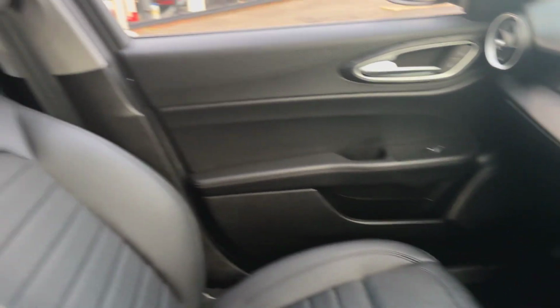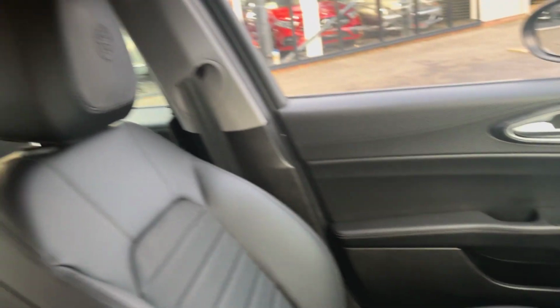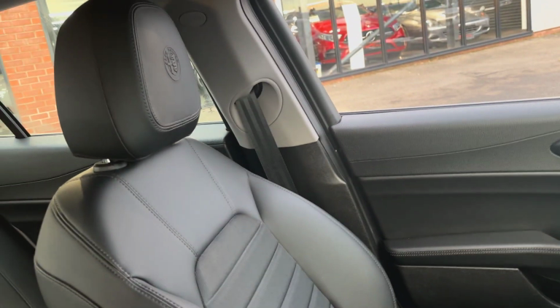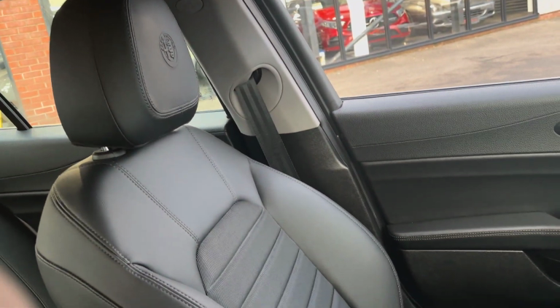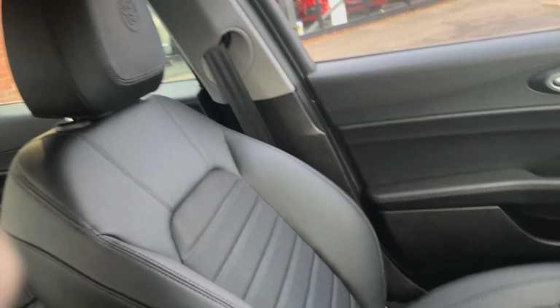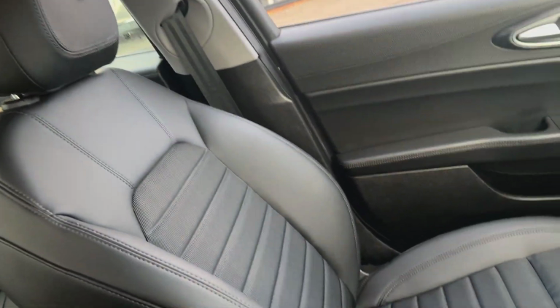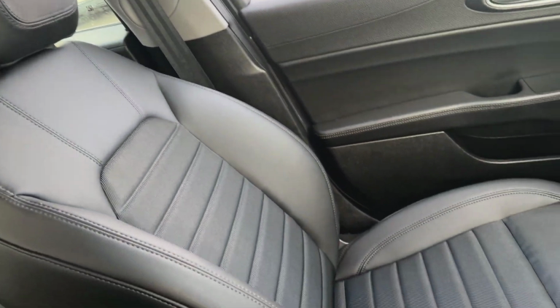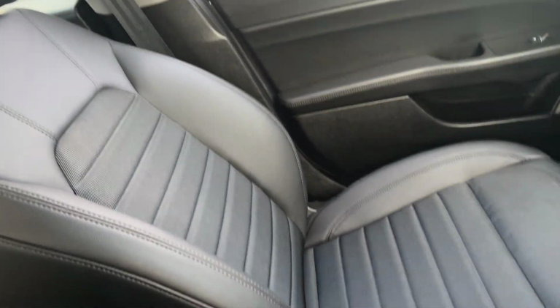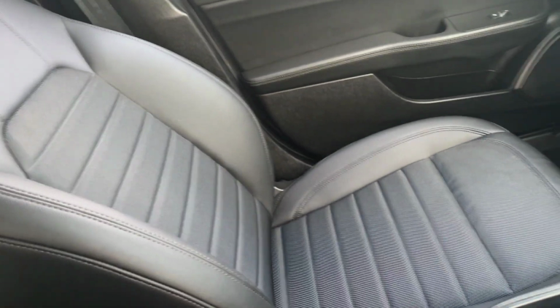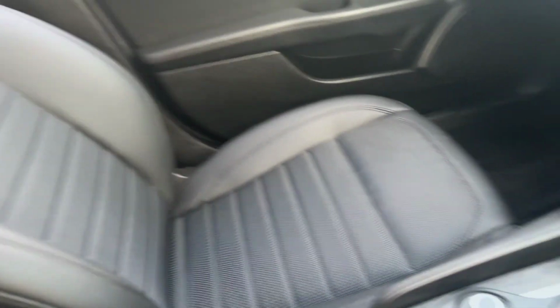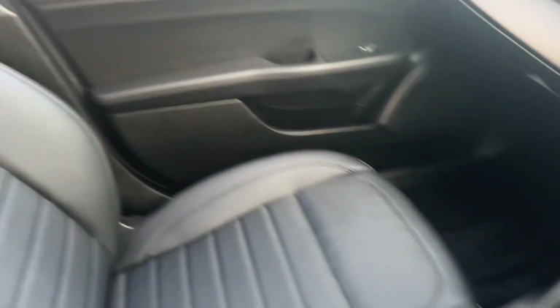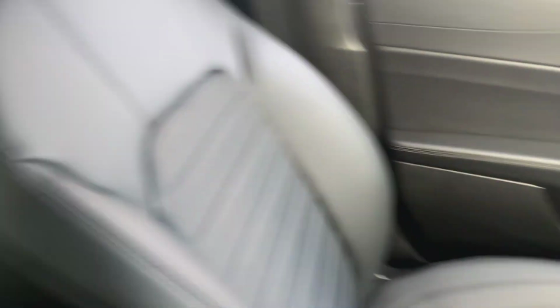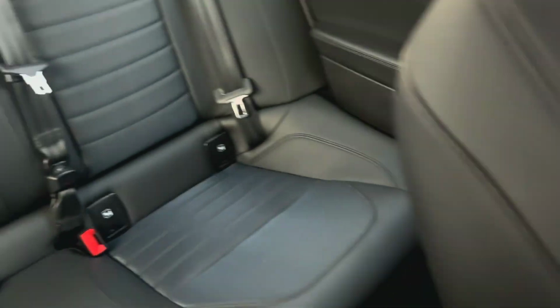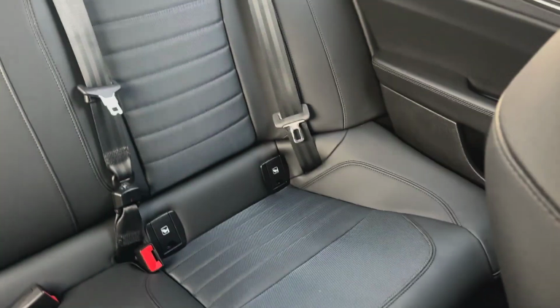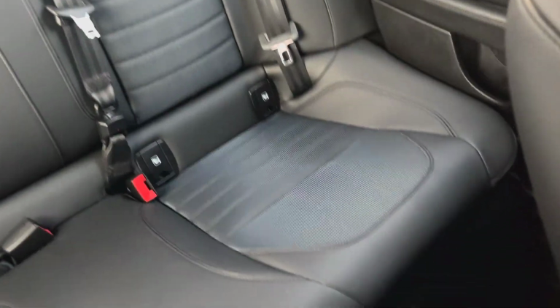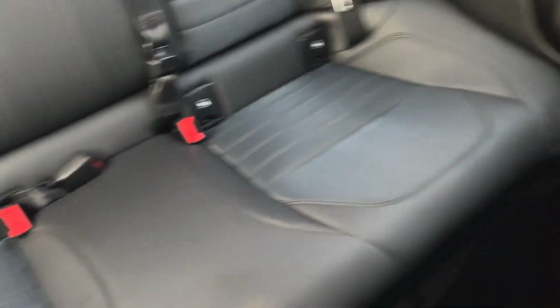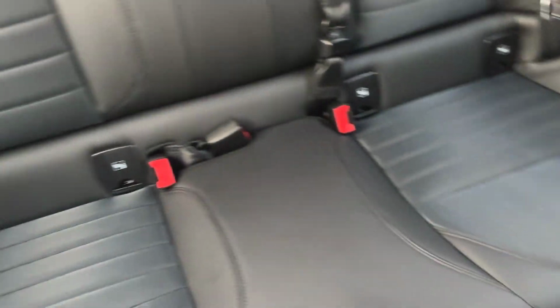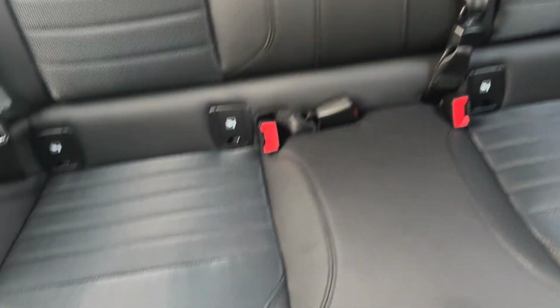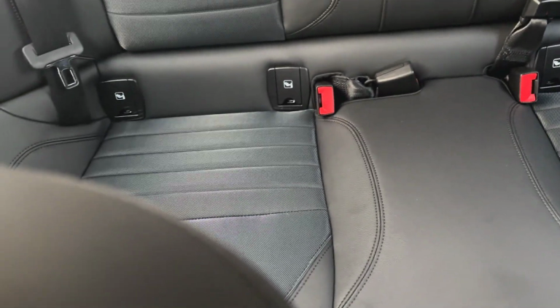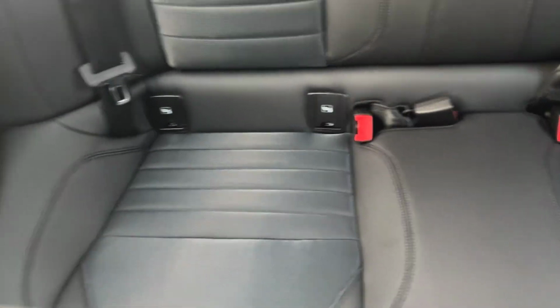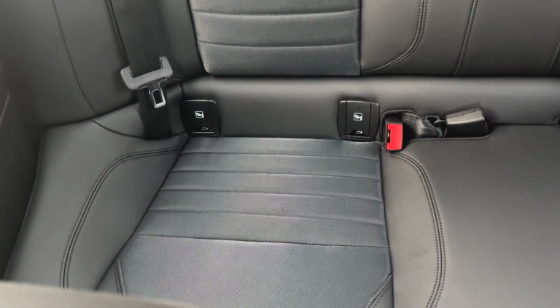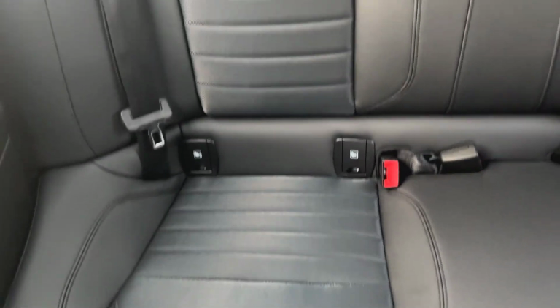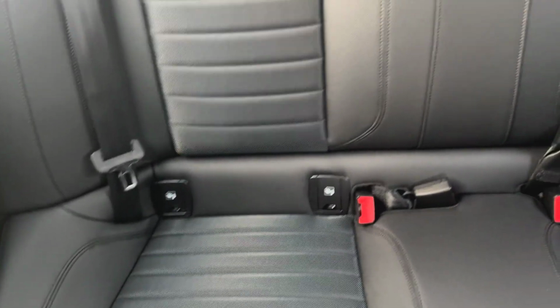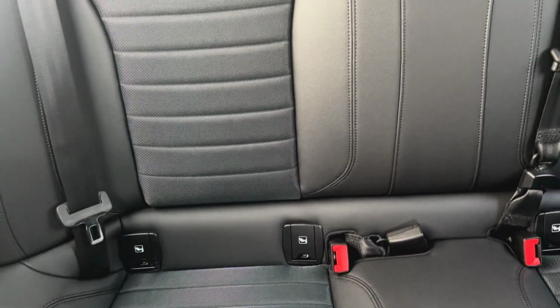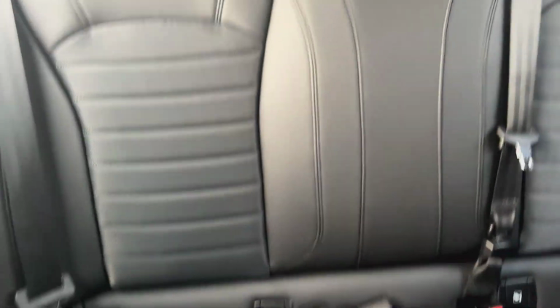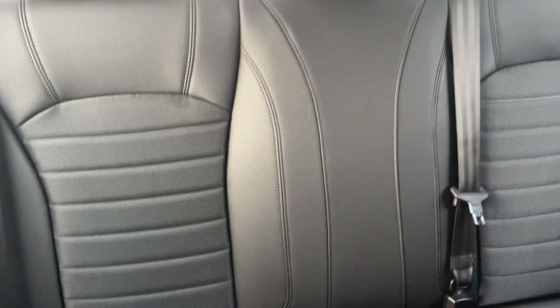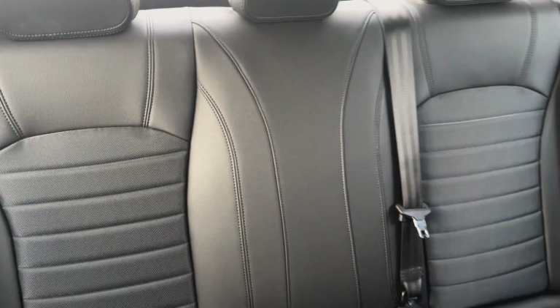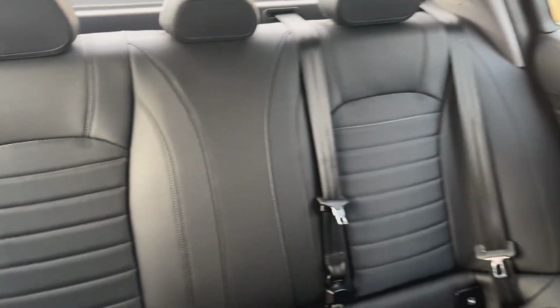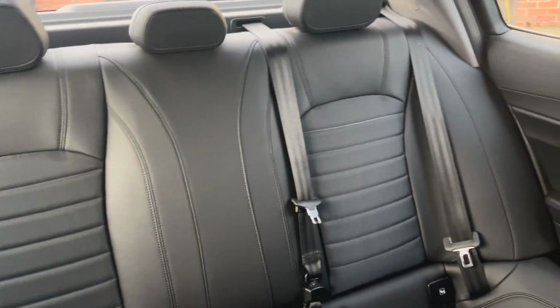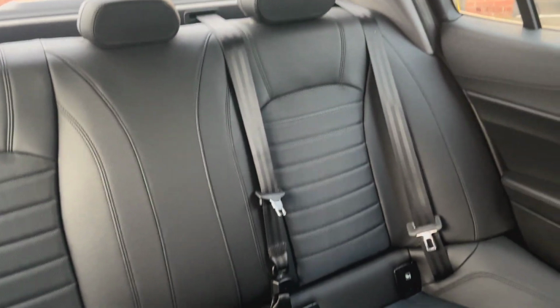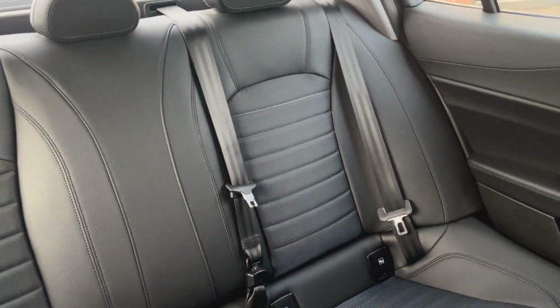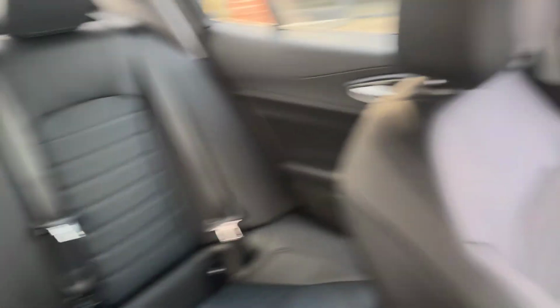The passenger seat is free from any heavy wear or tear, and looking through to the rear, the back seats have hardly been sat in — they are free from minimal wear. You've got ISOFIX and comfortable seating for three with three seat belts.